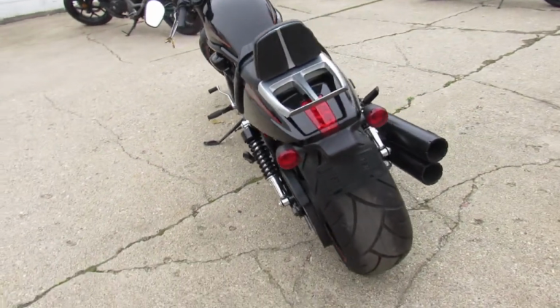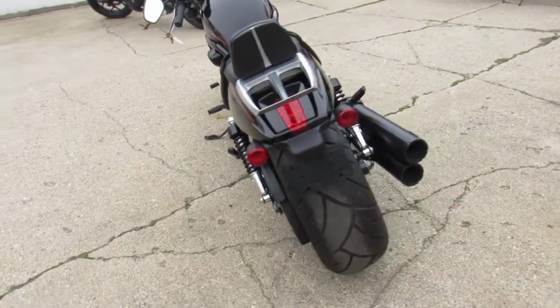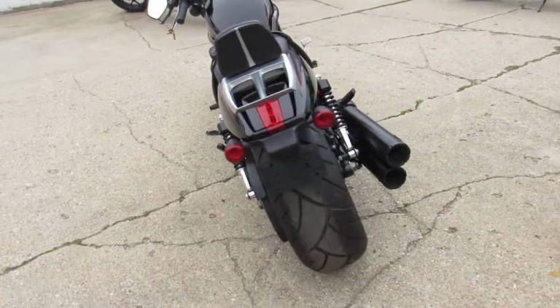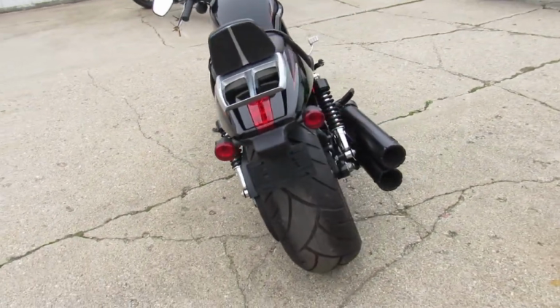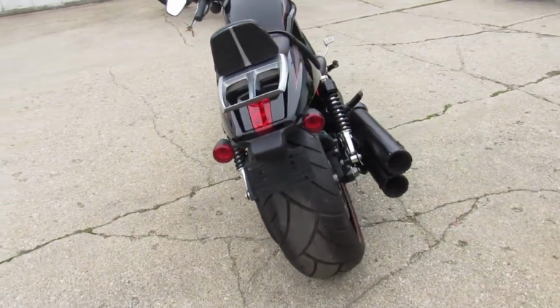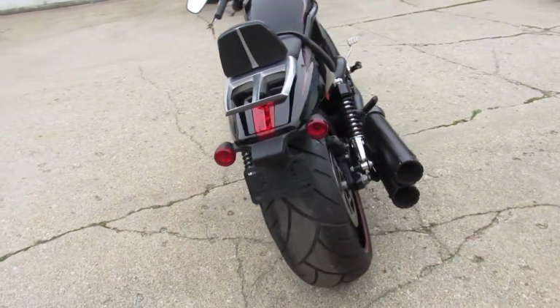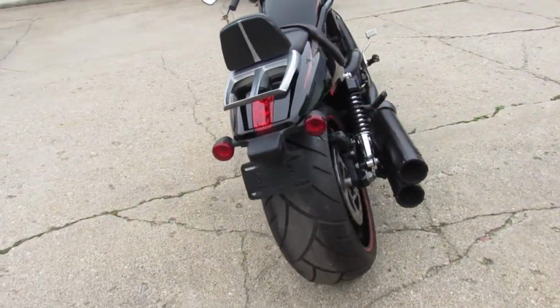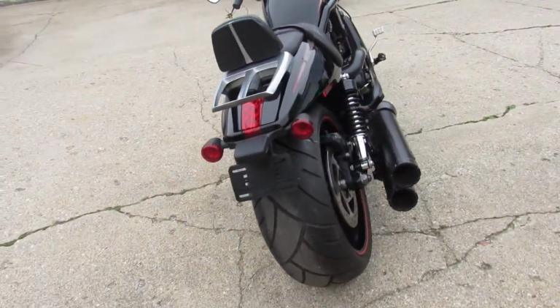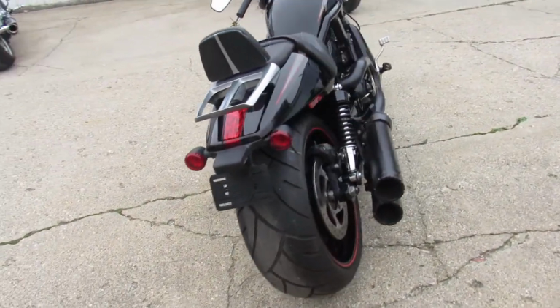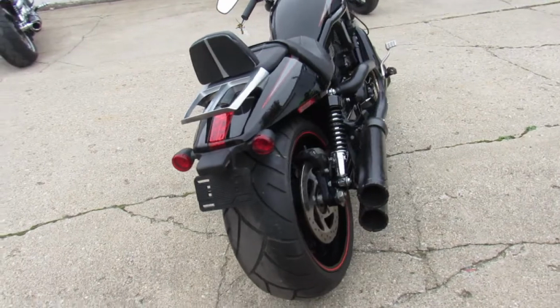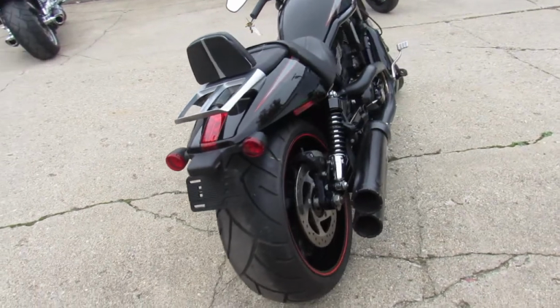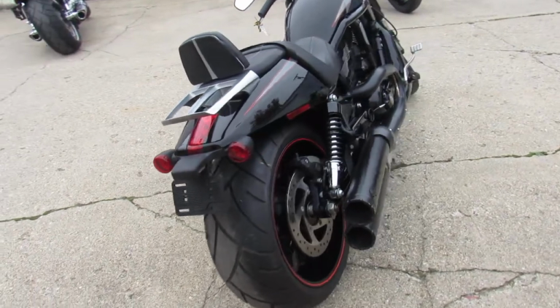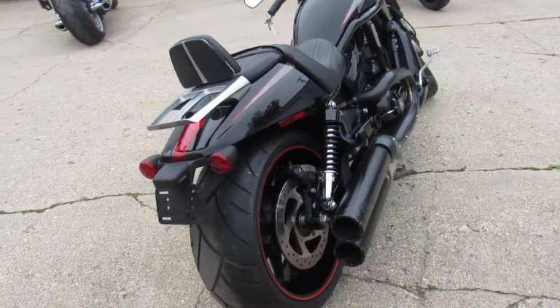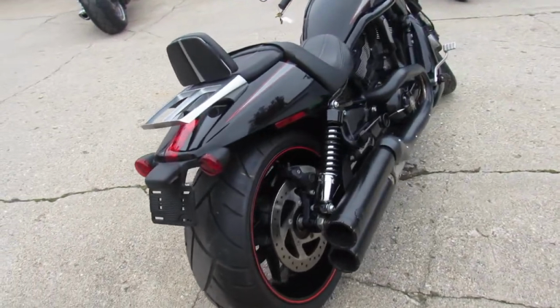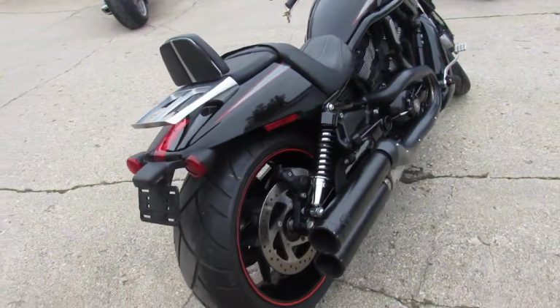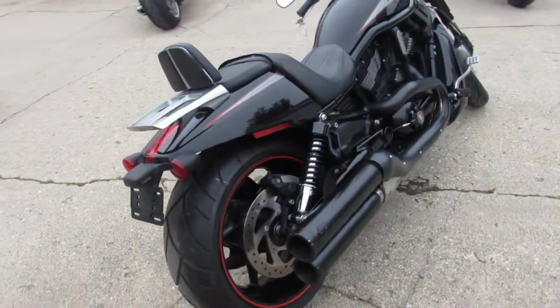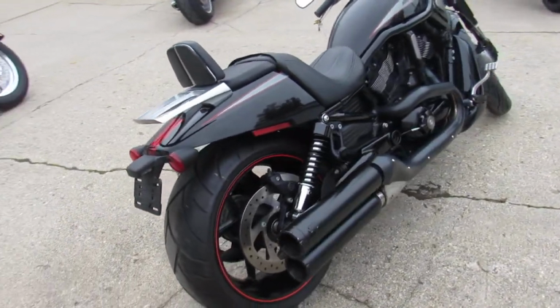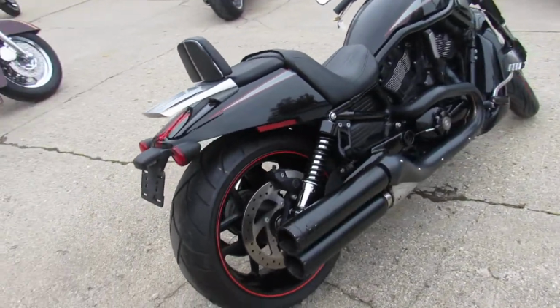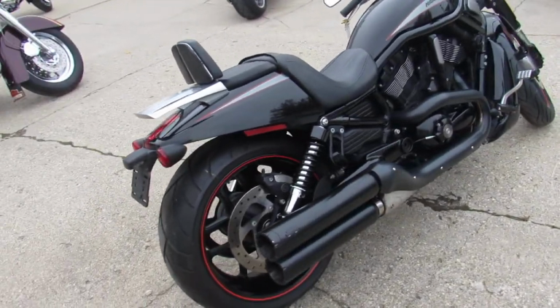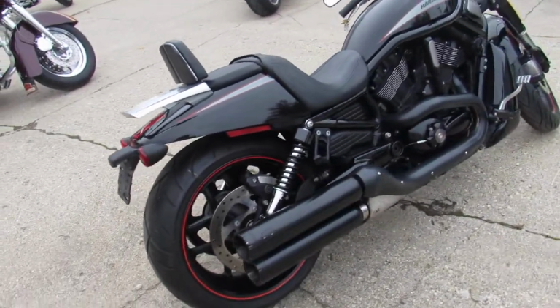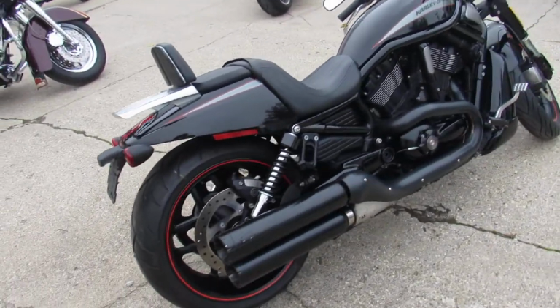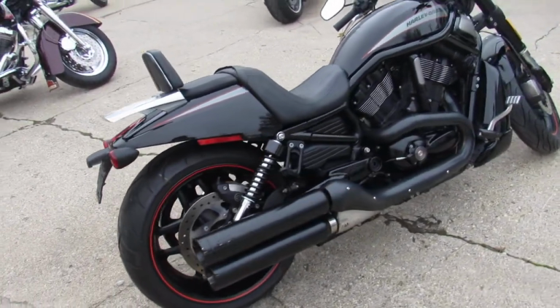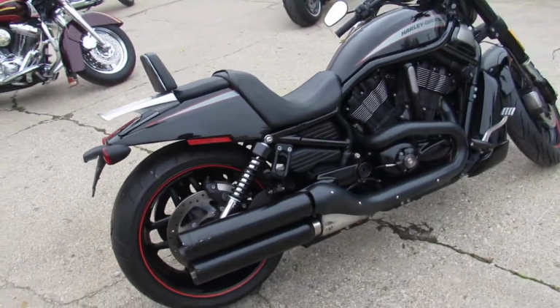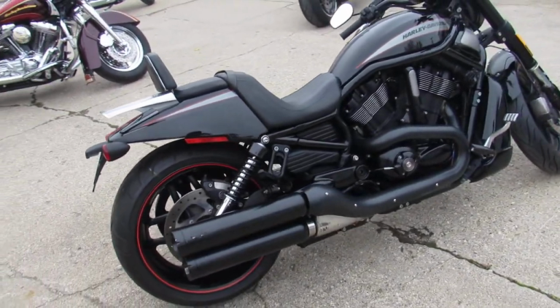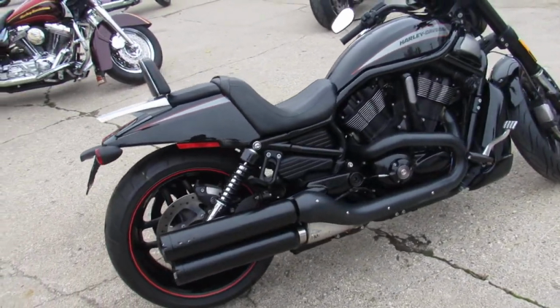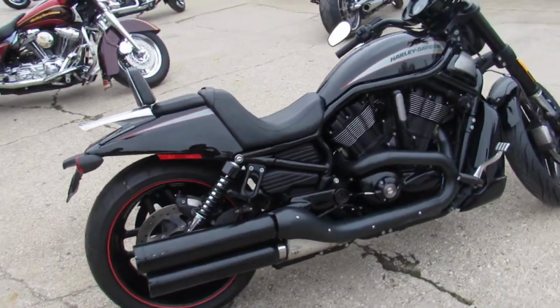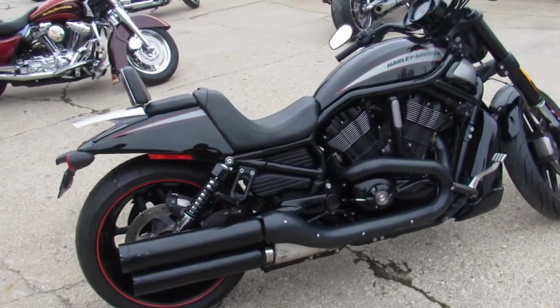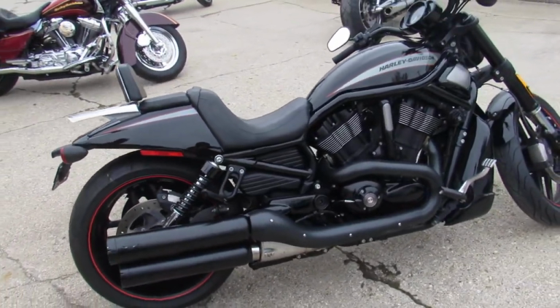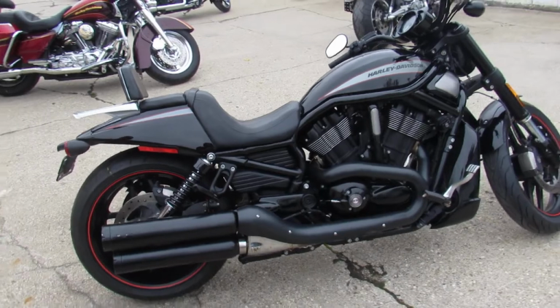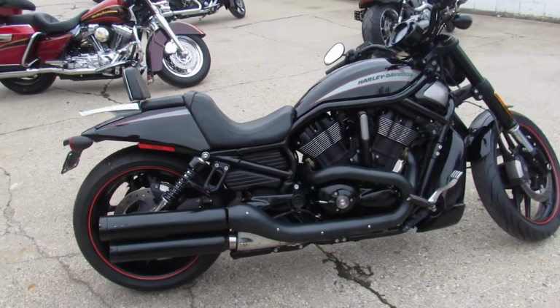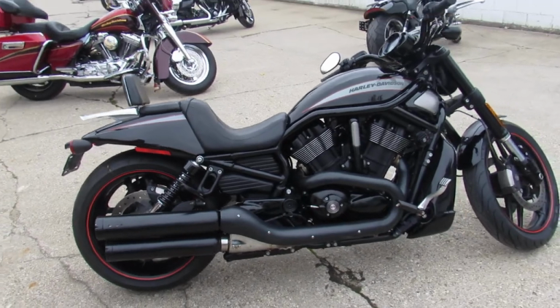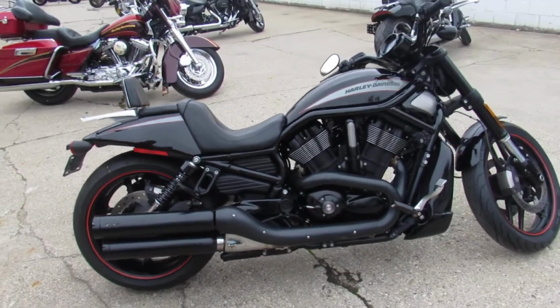It includes backrest, luggage rack, and the Vance & Hines exhaust. Own this Night Rod Special — sounds as cool as it looks guys.